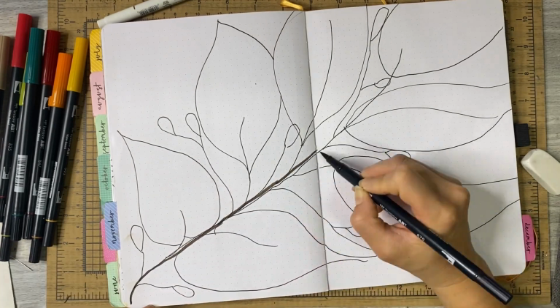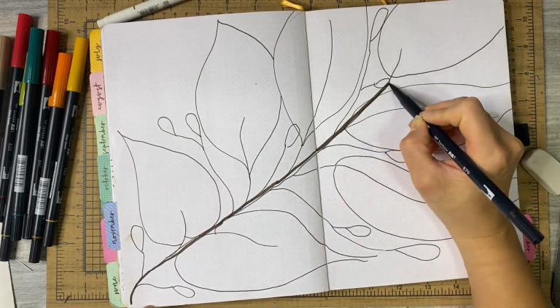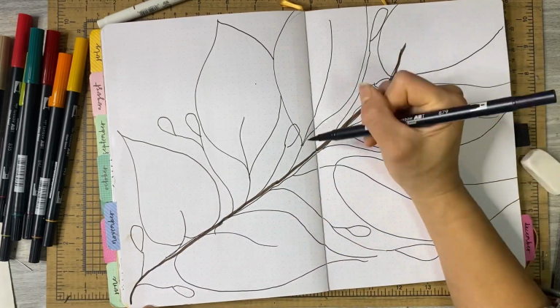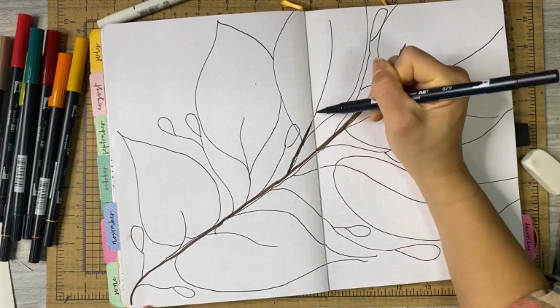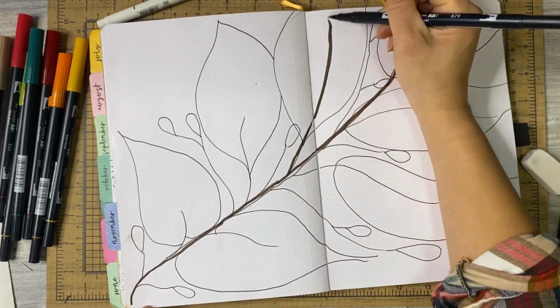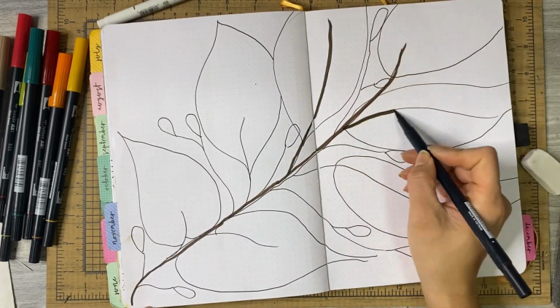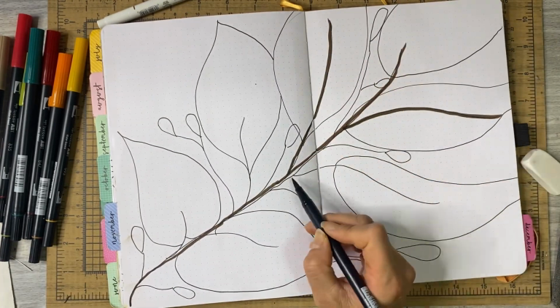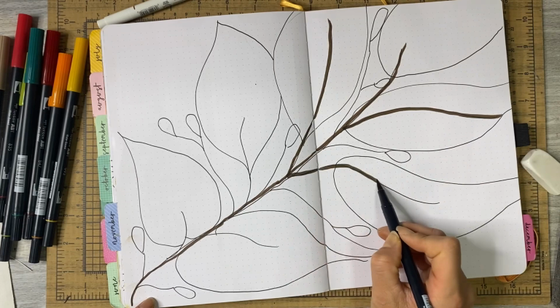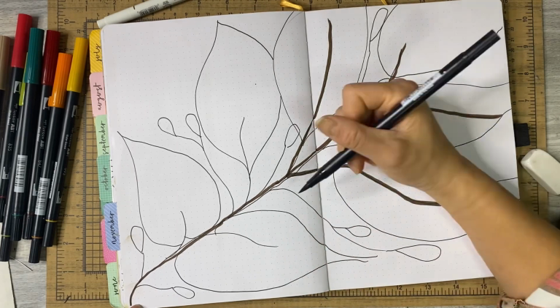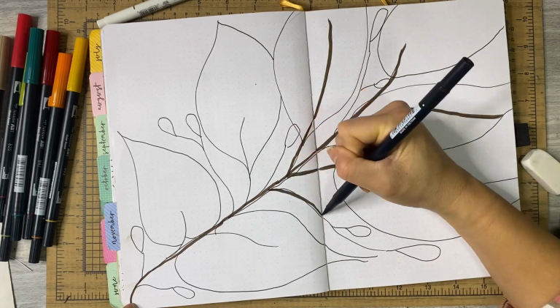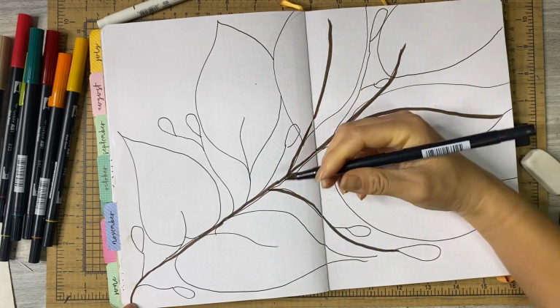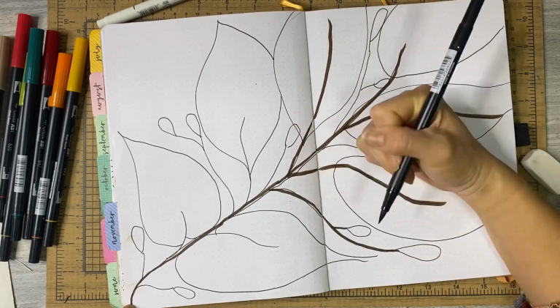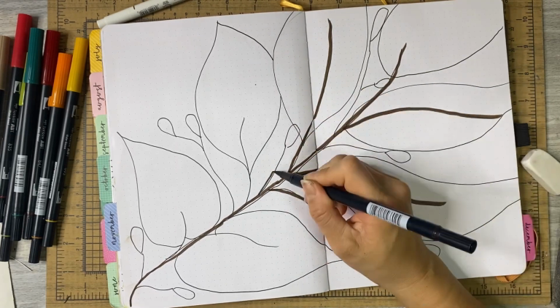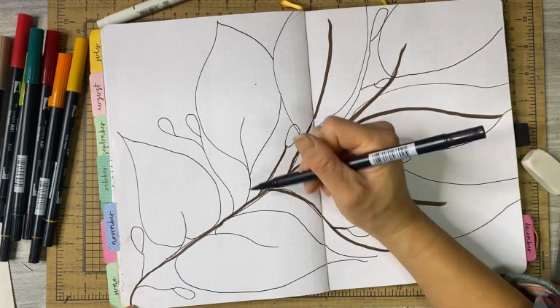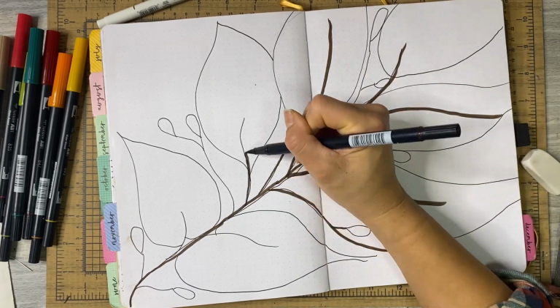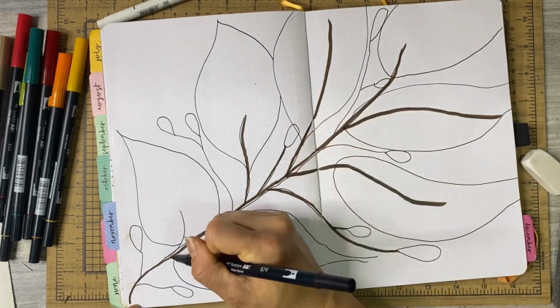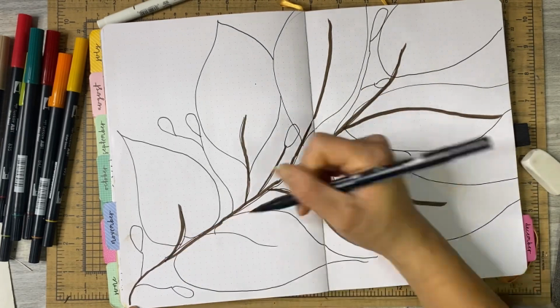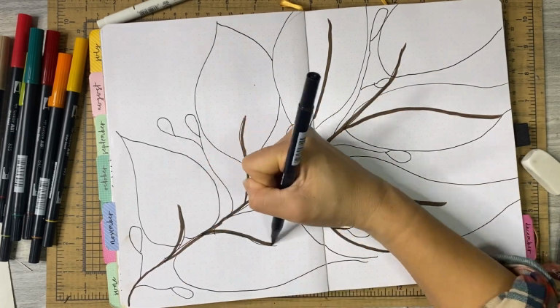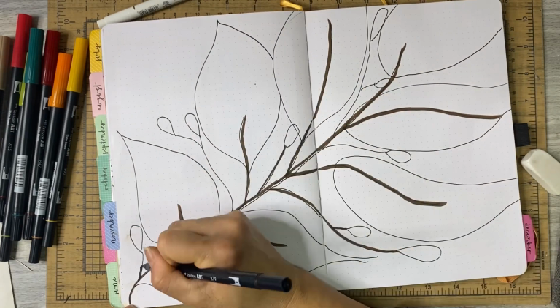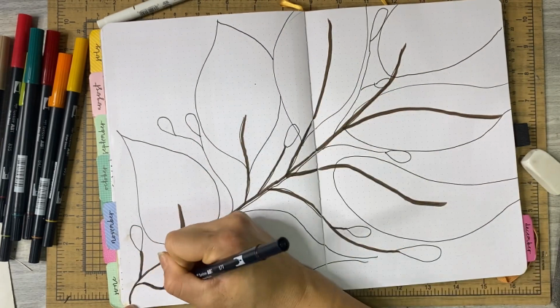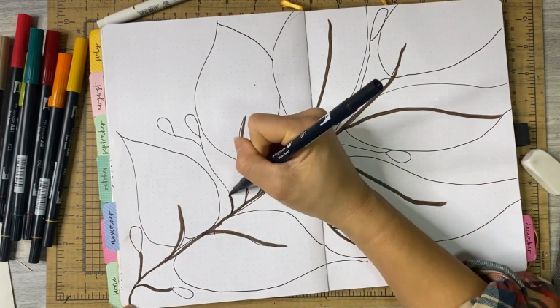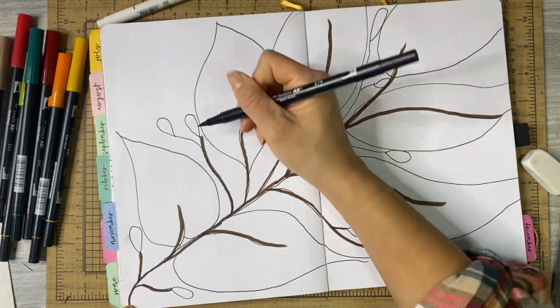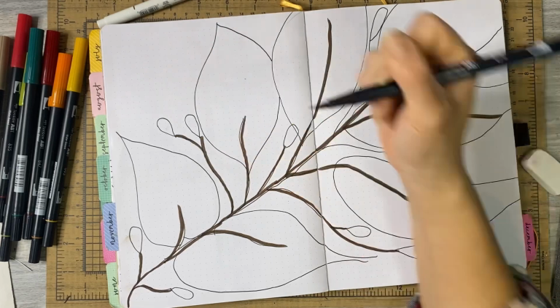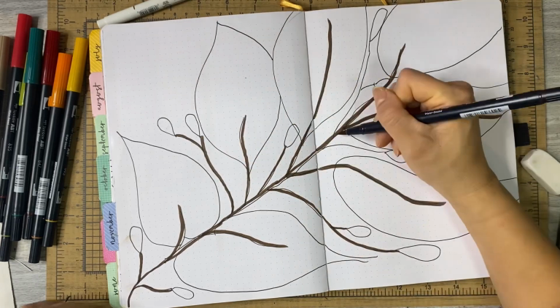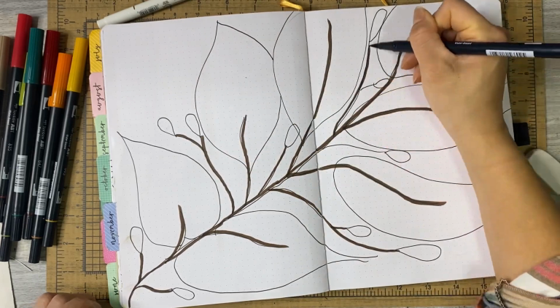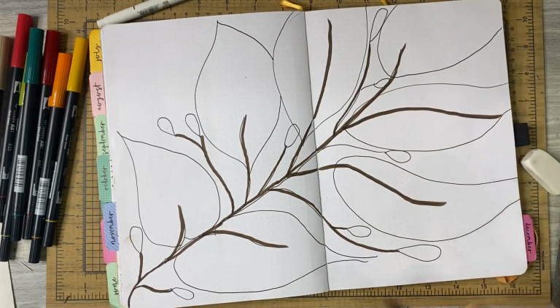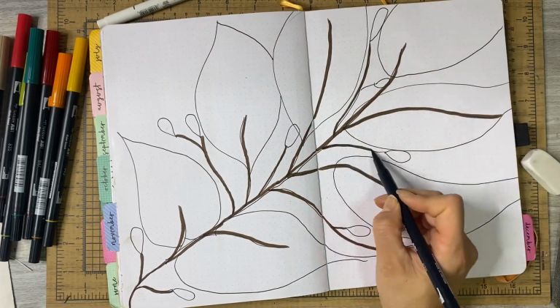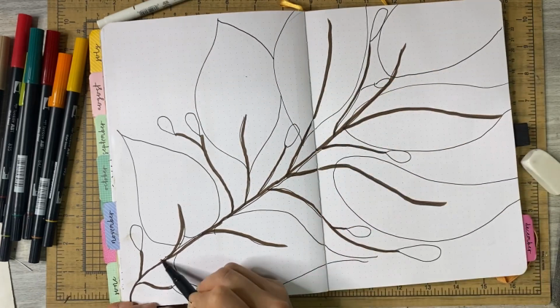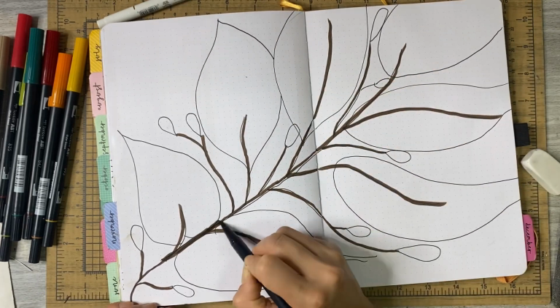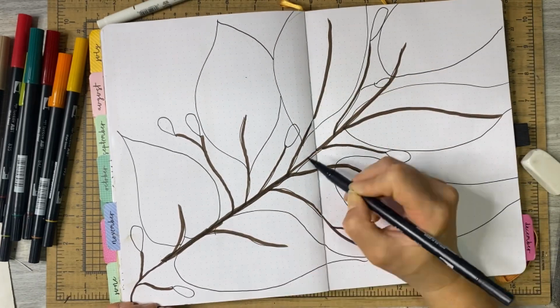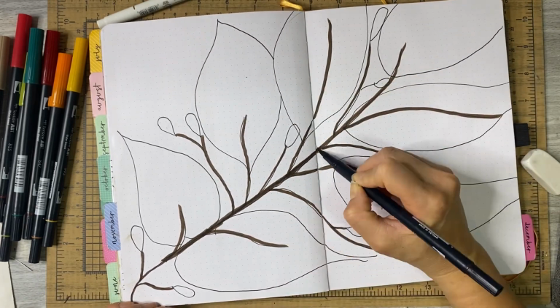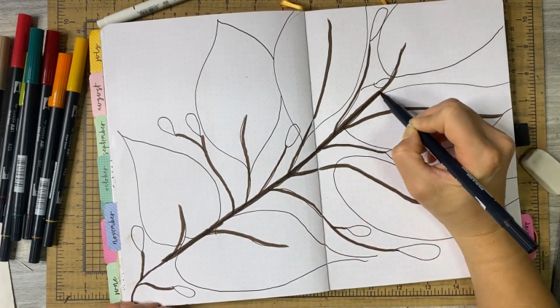So that's obviously my theme for the month of November. I'm going with fall foliage and mushrooms and all that kind of stuff.